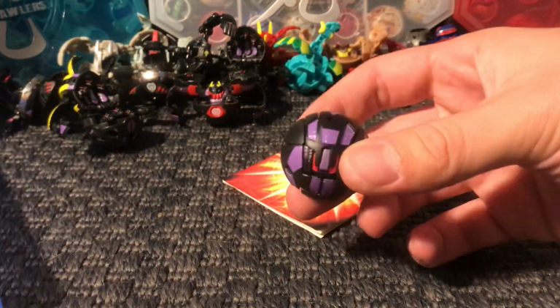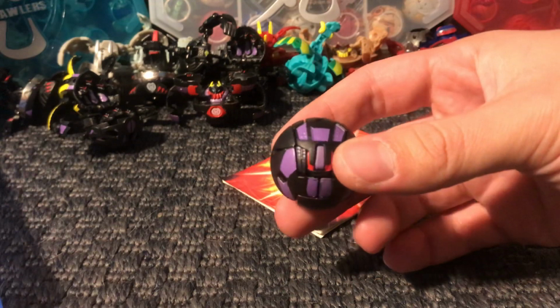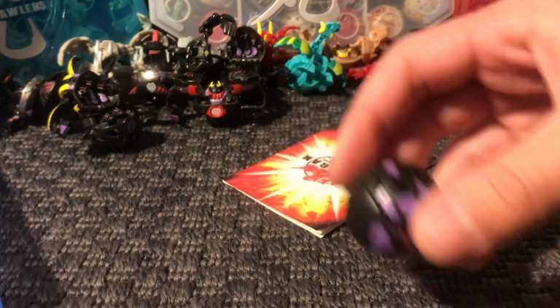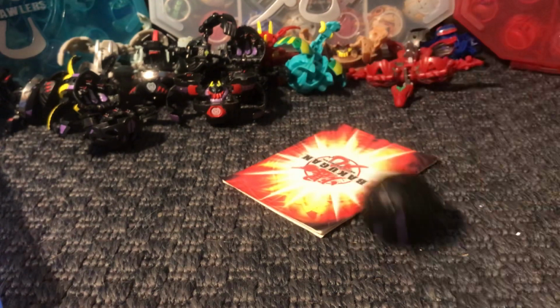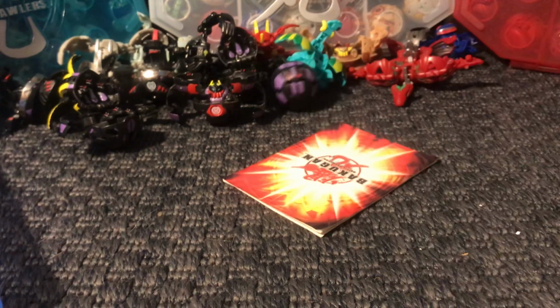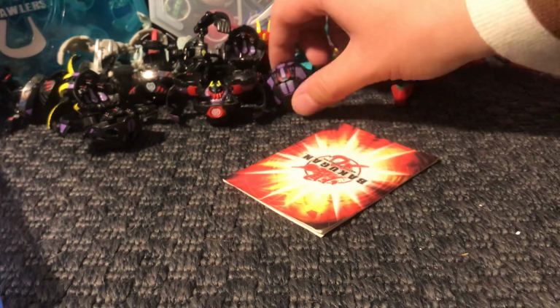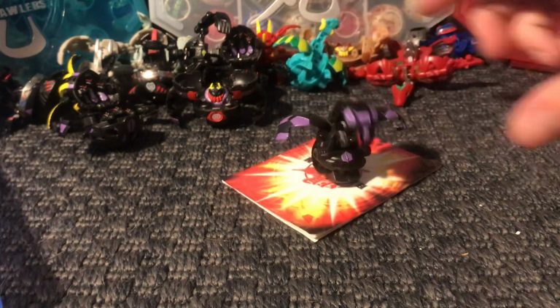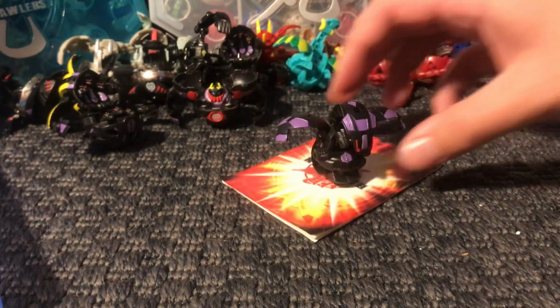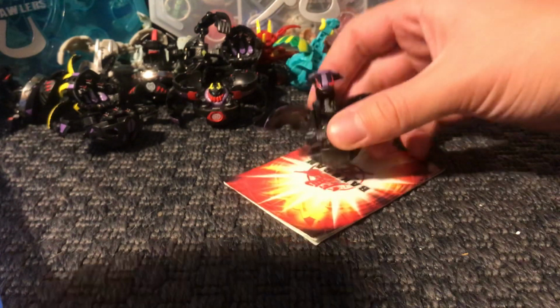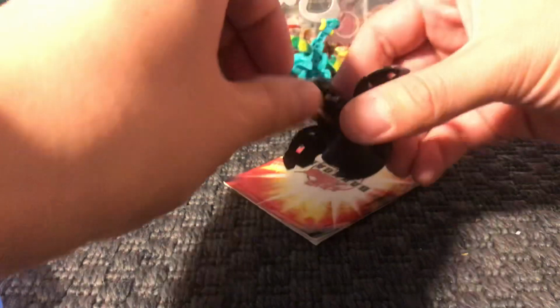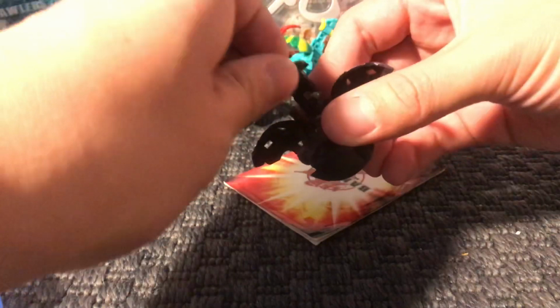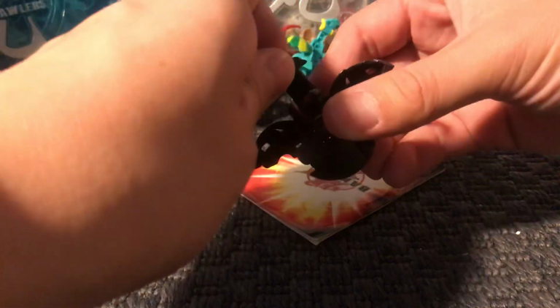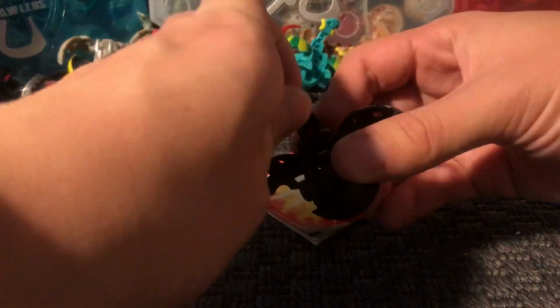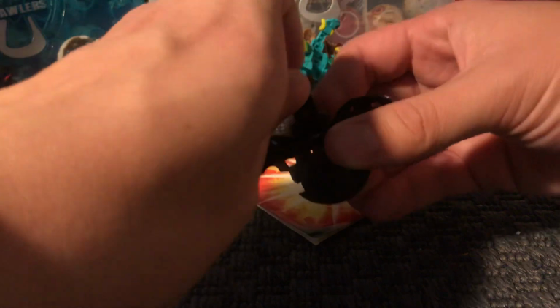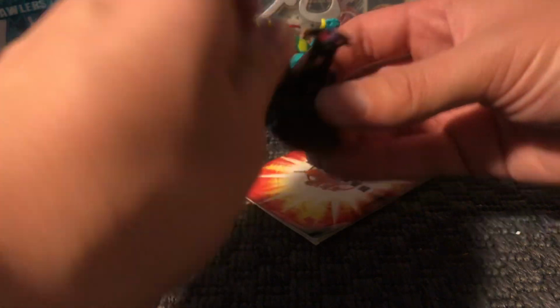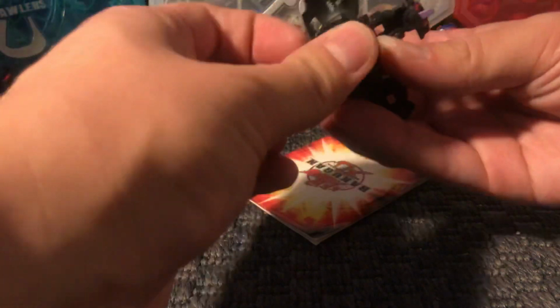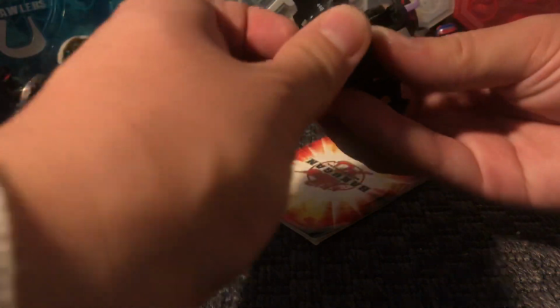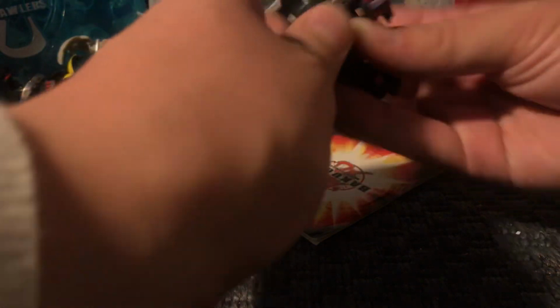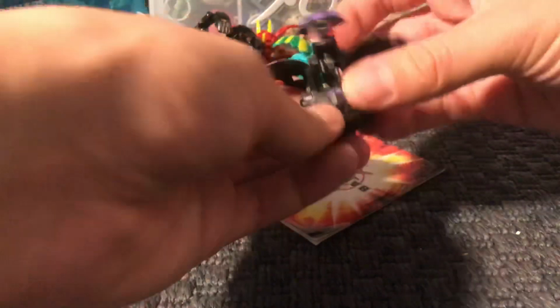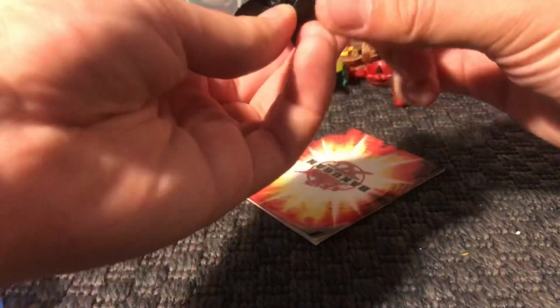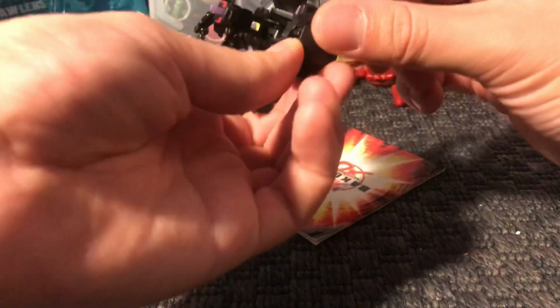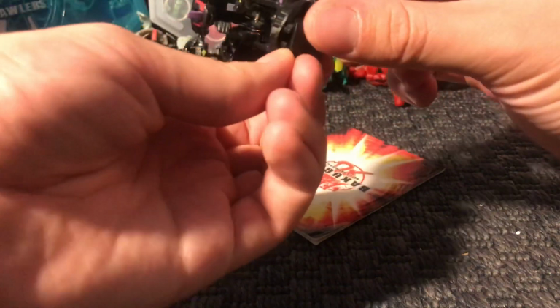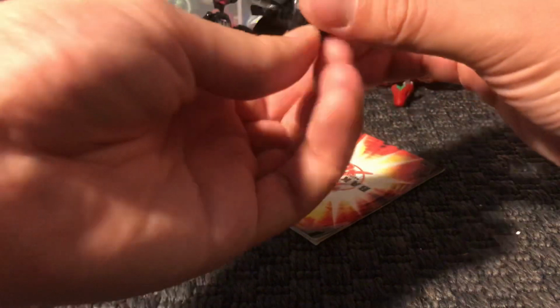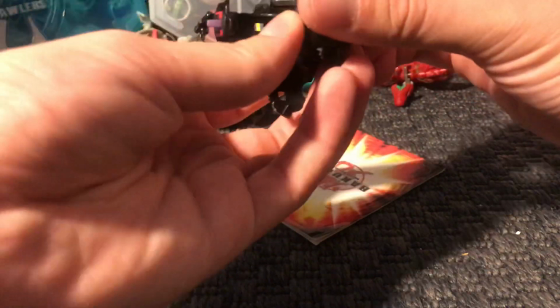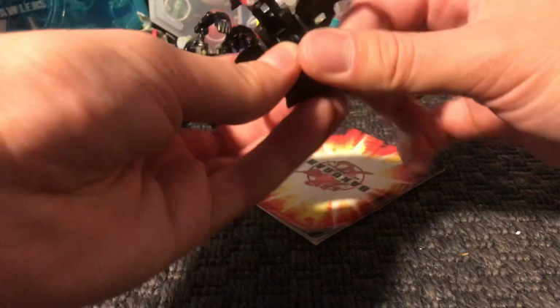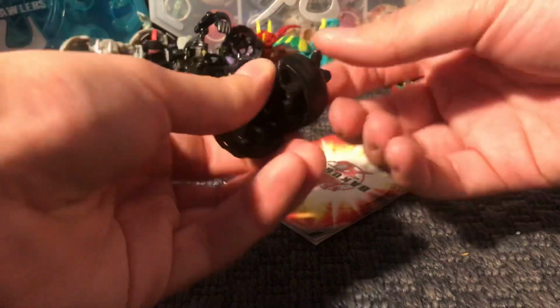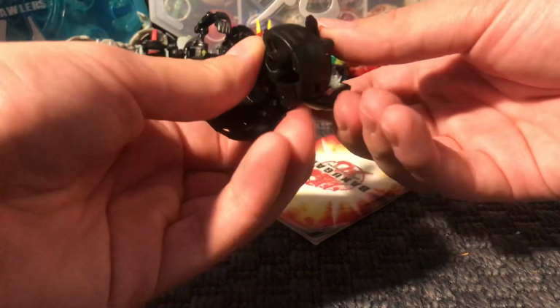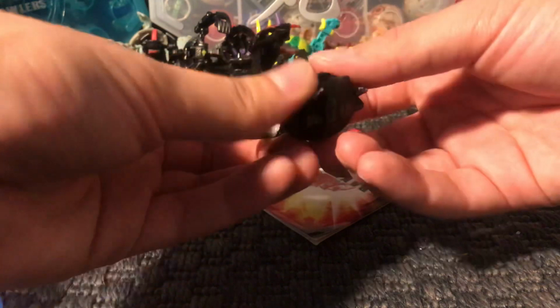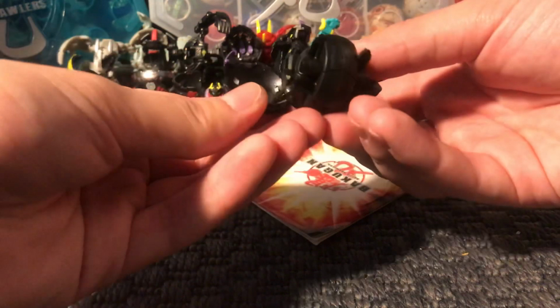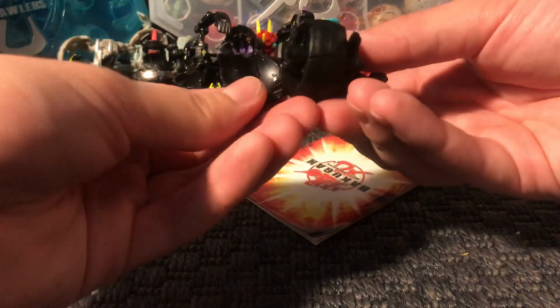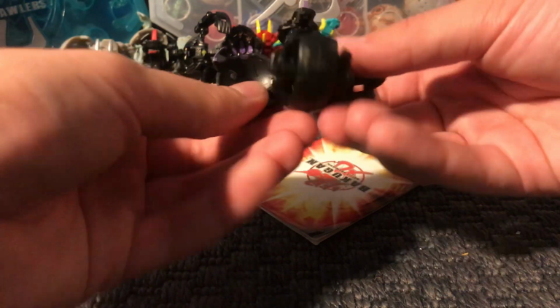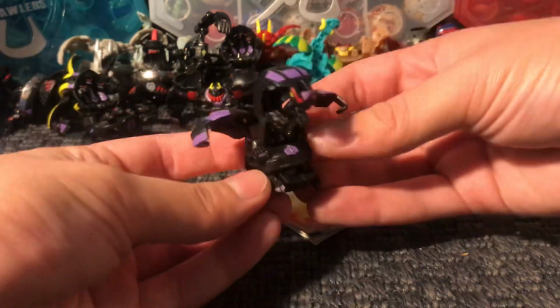This is a Darkus — Hades. I'm sorry, it is not Hydron, it's Hades. It's also Japanese, so 460 Gs.